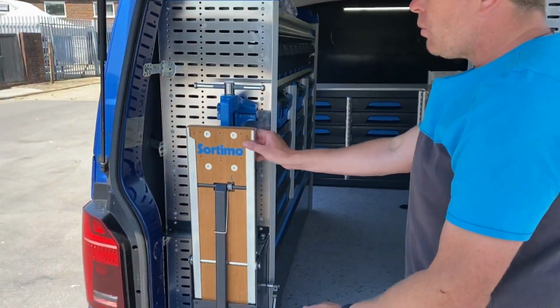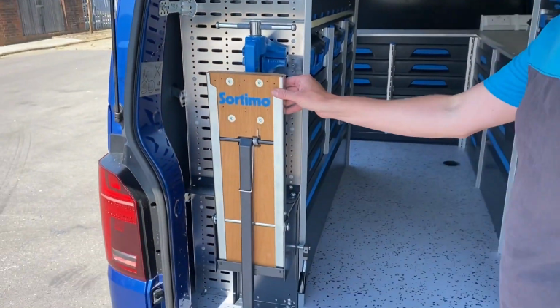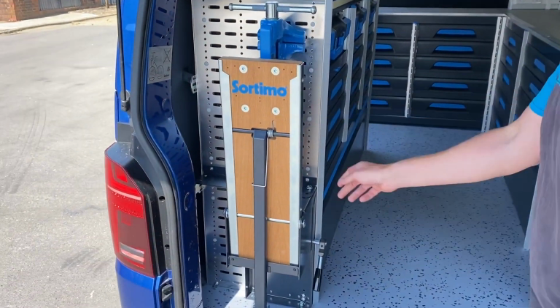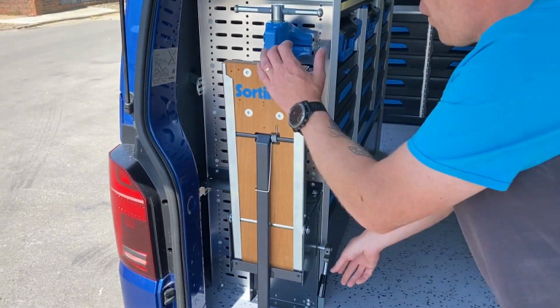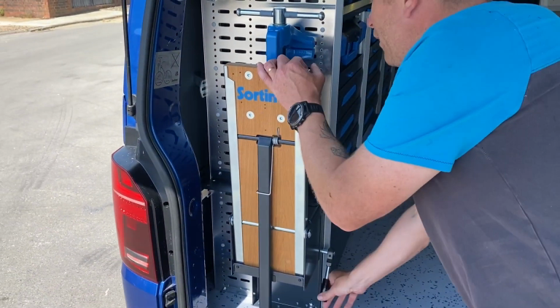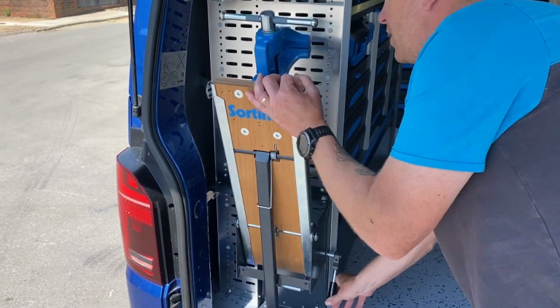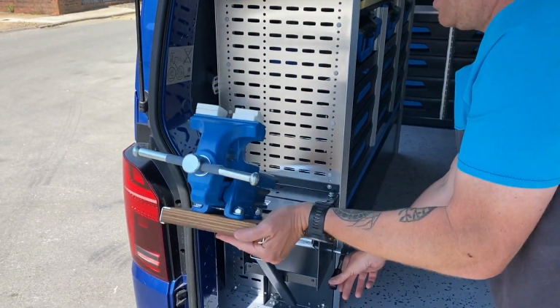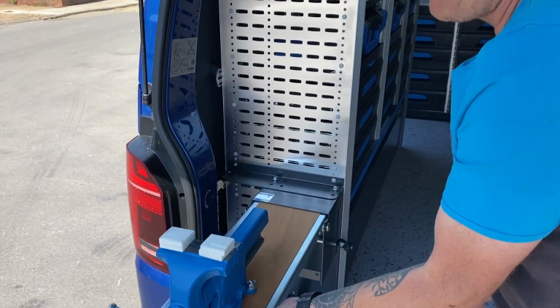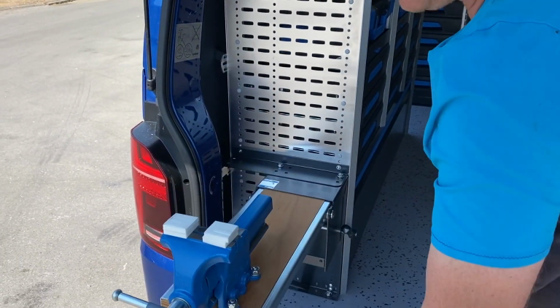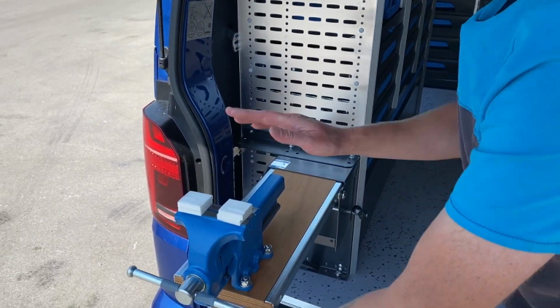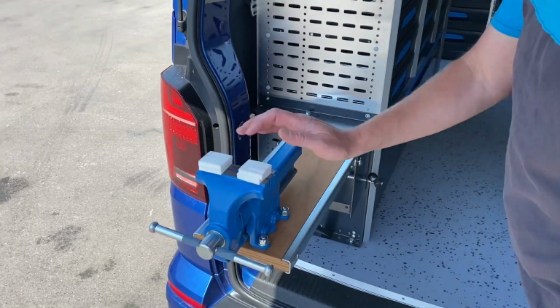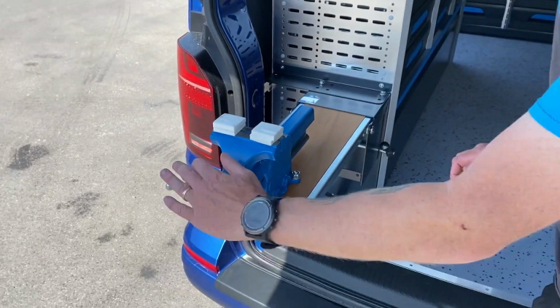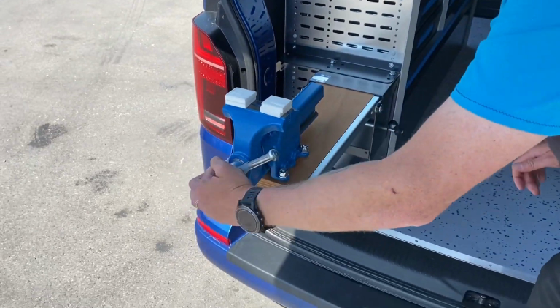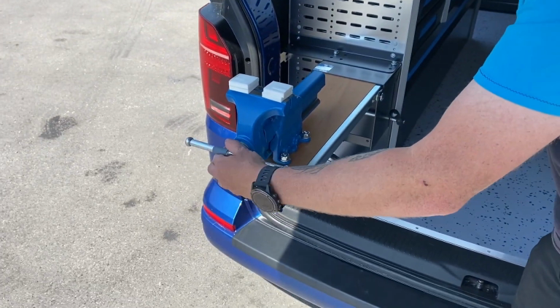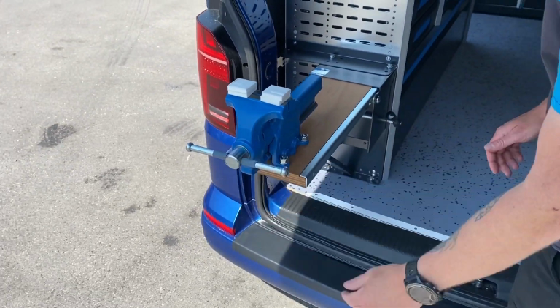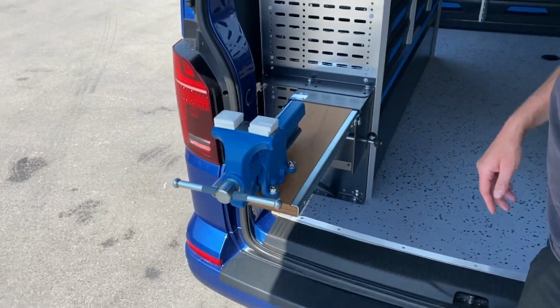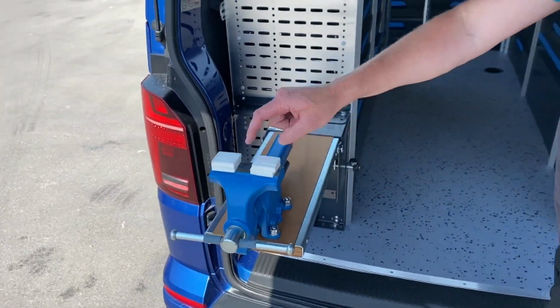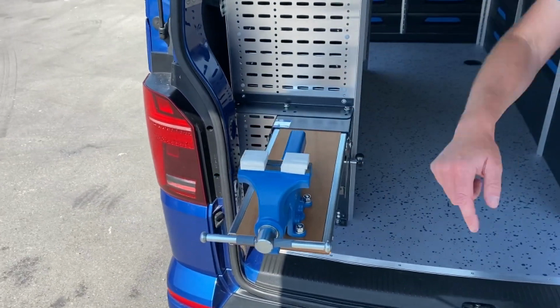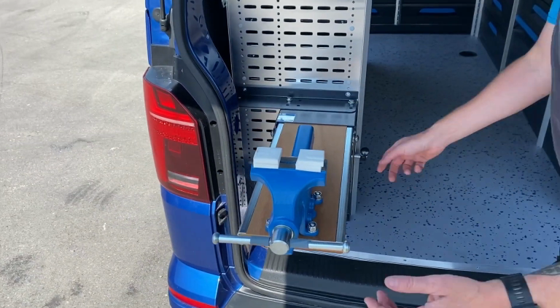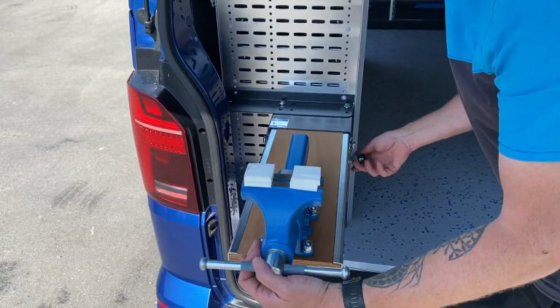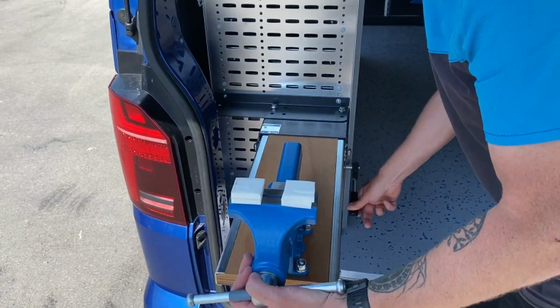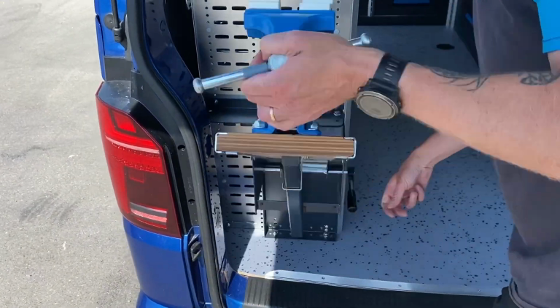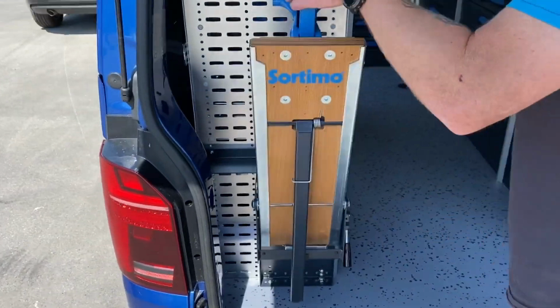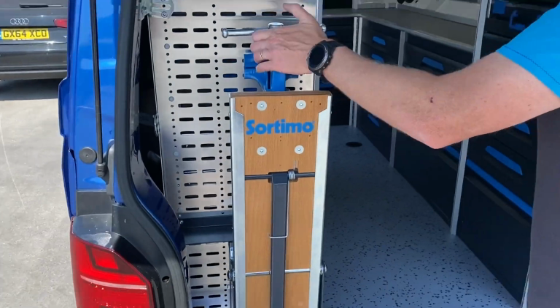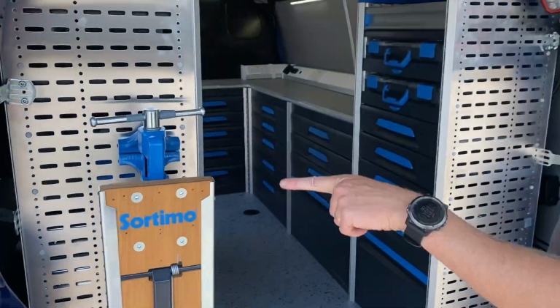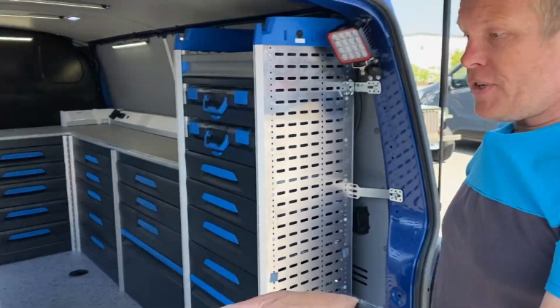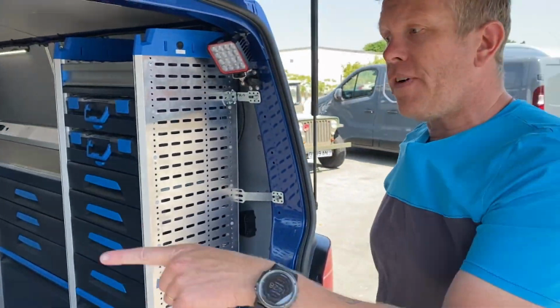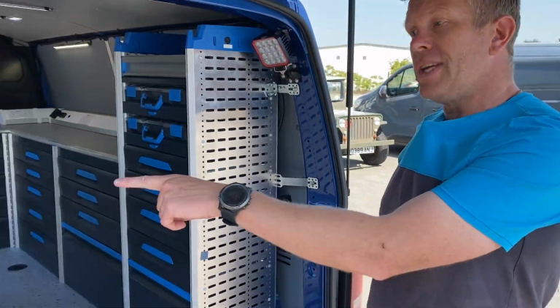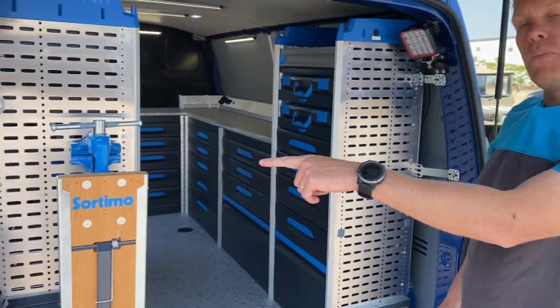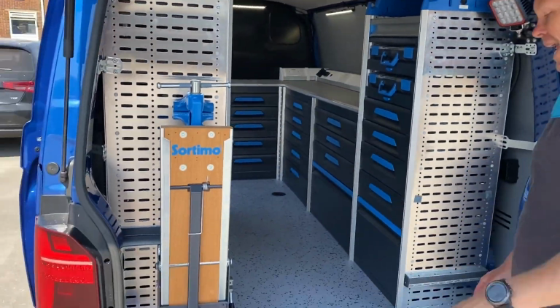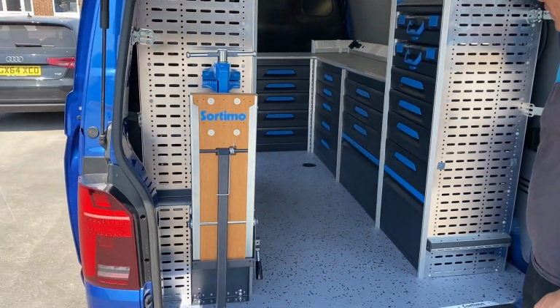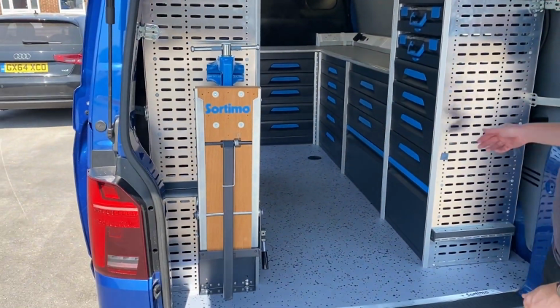We've got the Sorter Mode fold-out vise. That pulls out. We've just left those rubbers on there for now for transport purposes, but he can take those off.